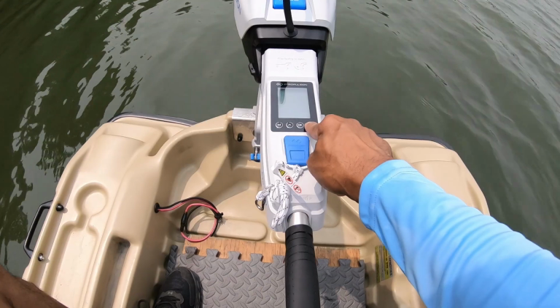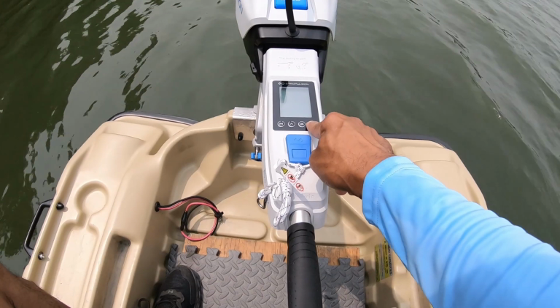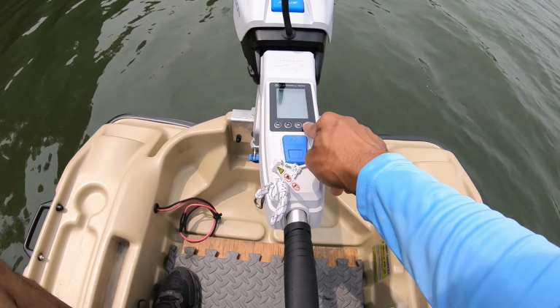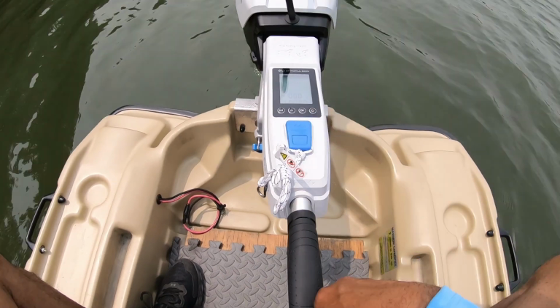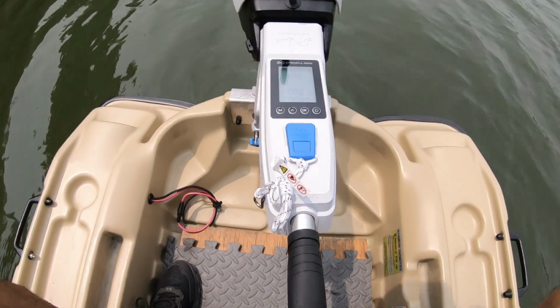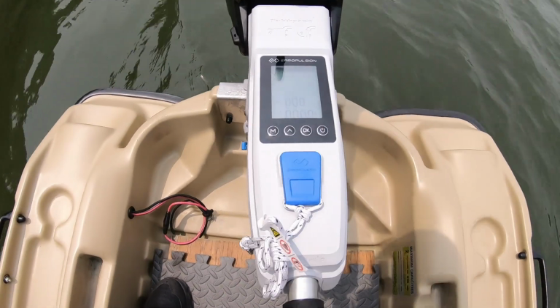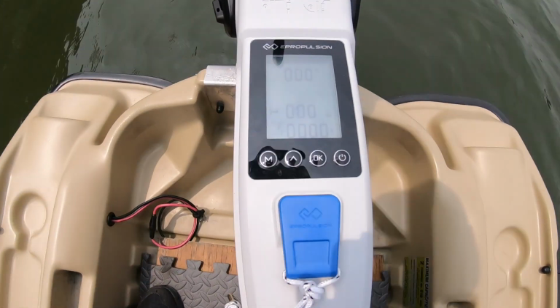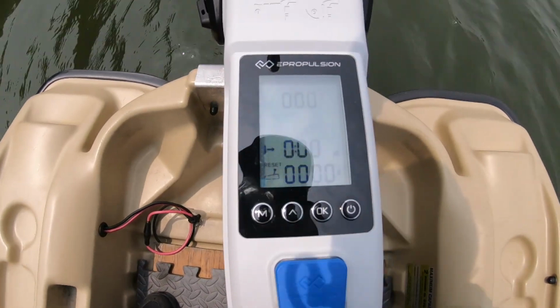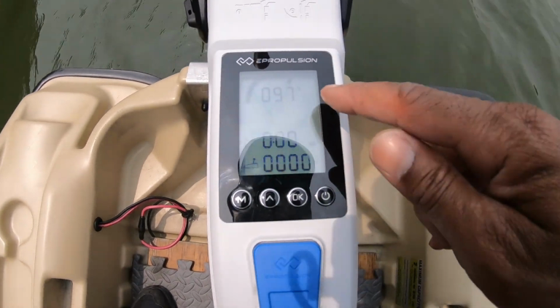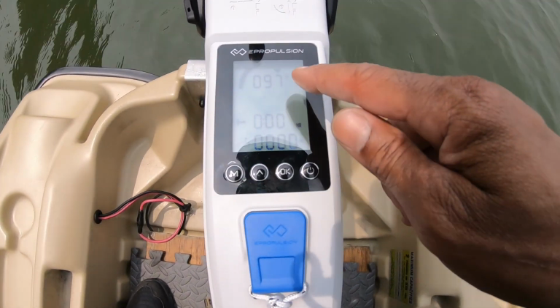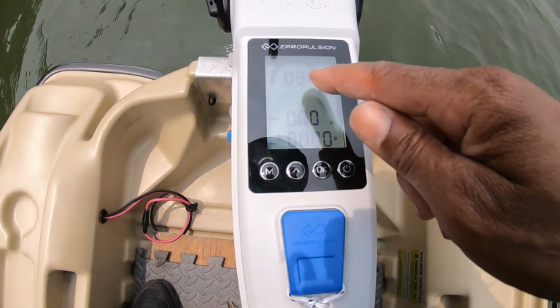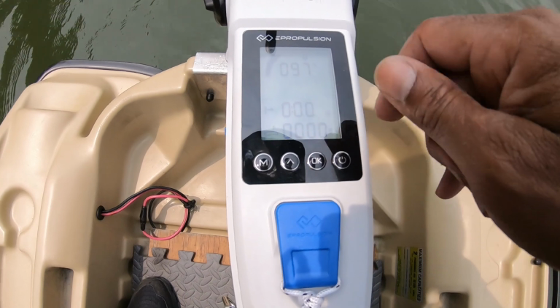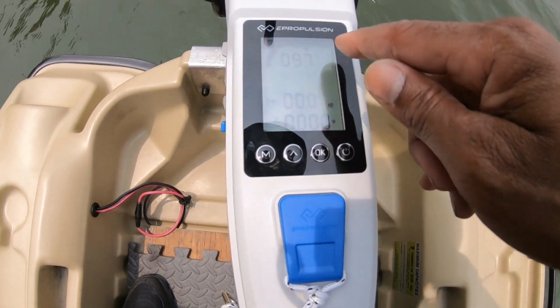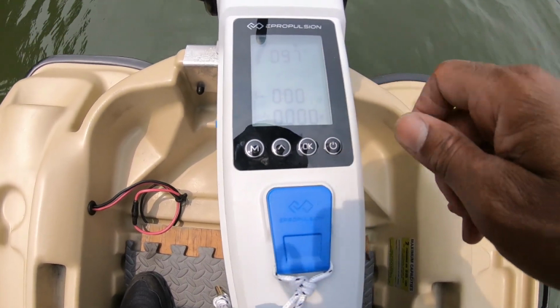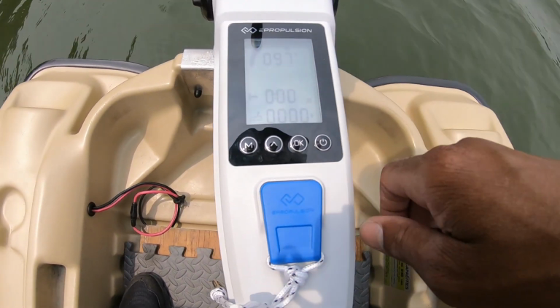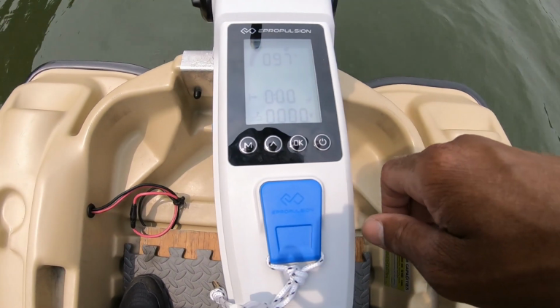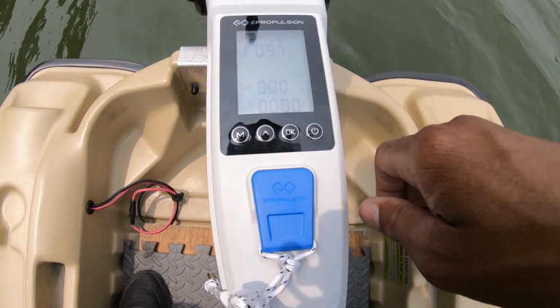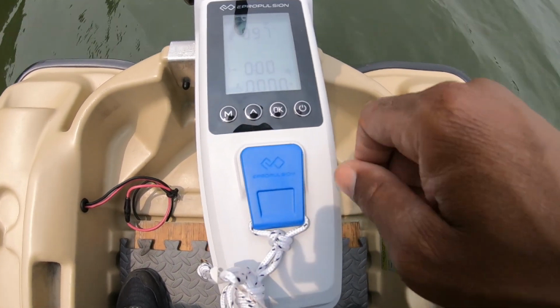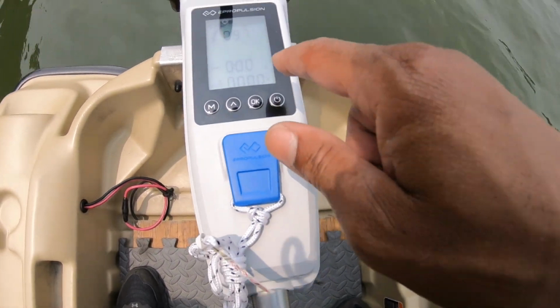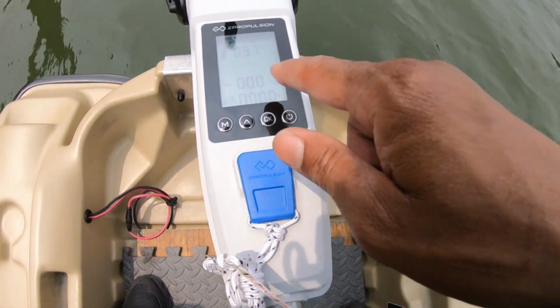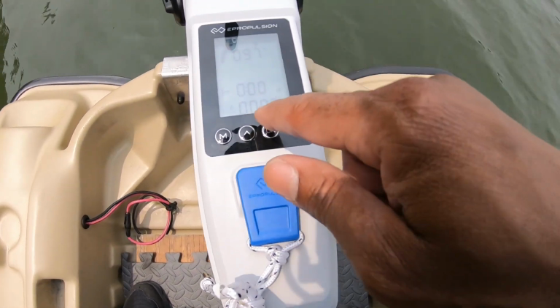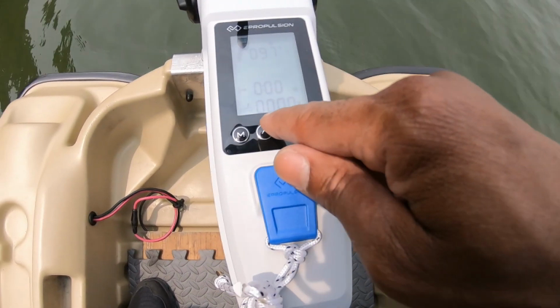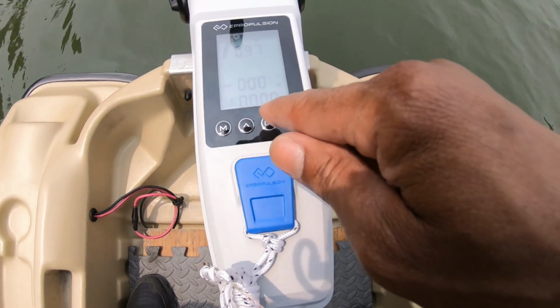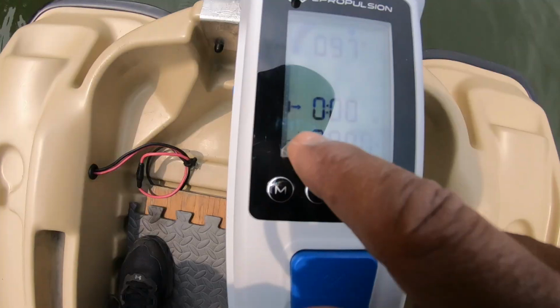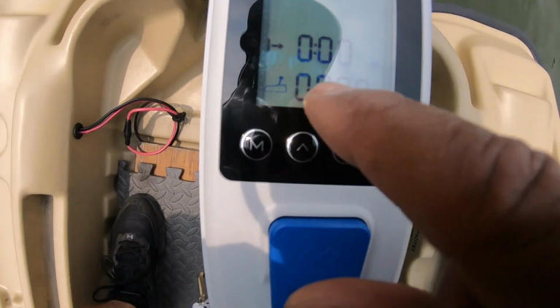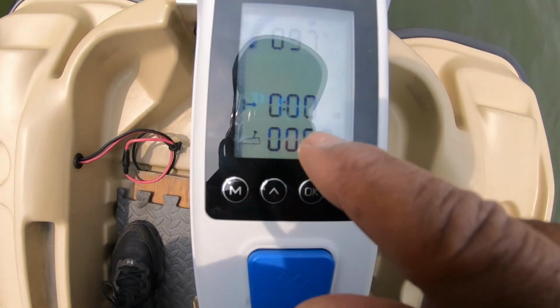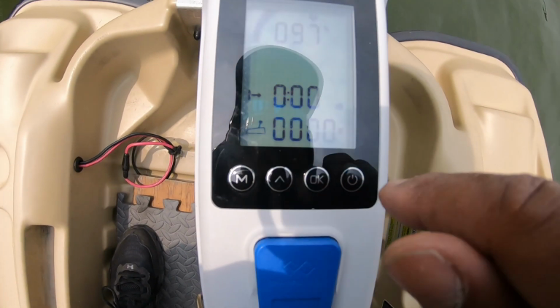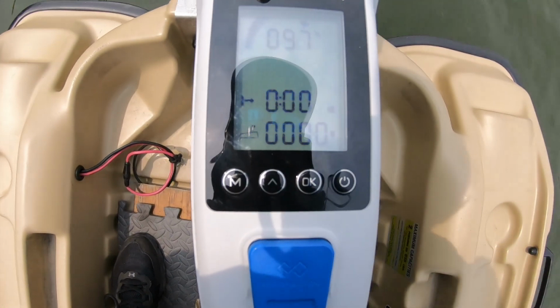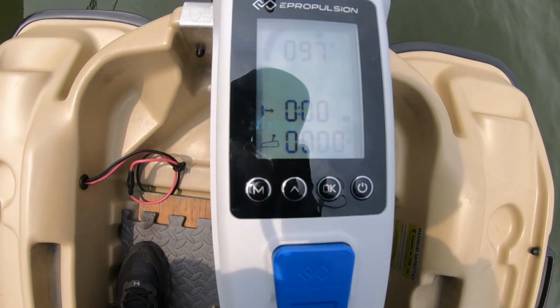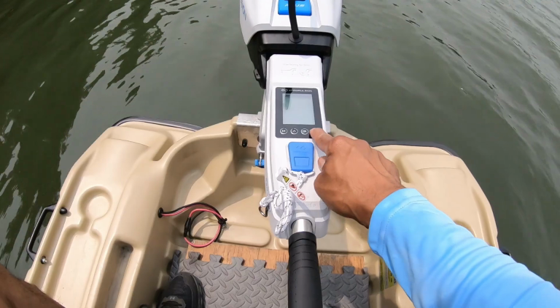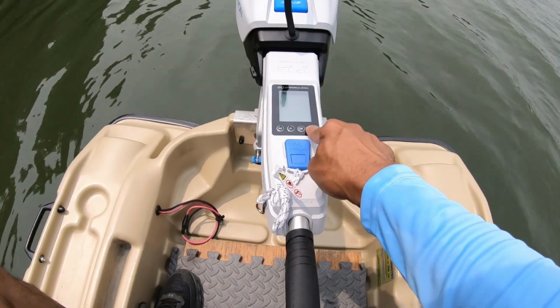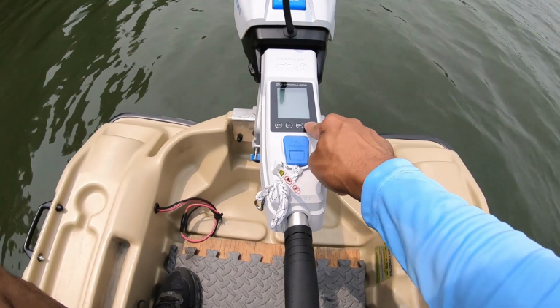The digital readout on the tiller is something you can set and forget. Once you choose which data points you want, the tiller will remember that setting and will show that information on the screen every time you power on the motor. Low maintenance.